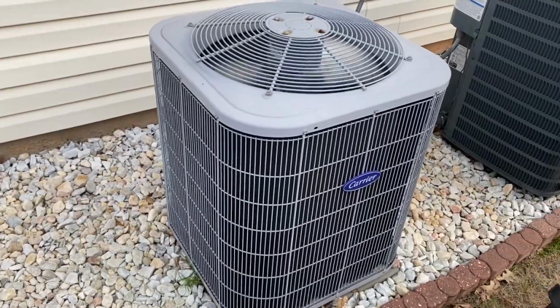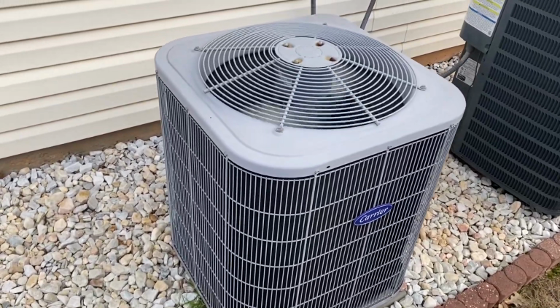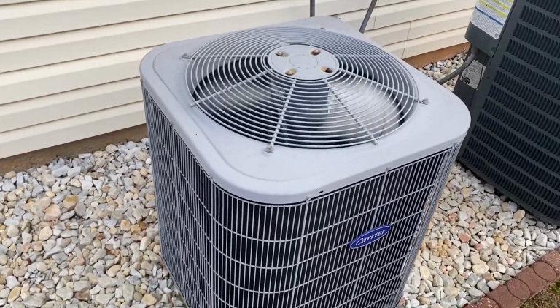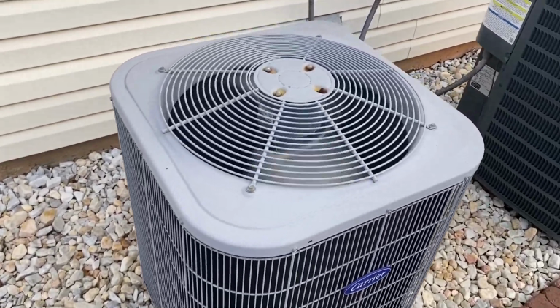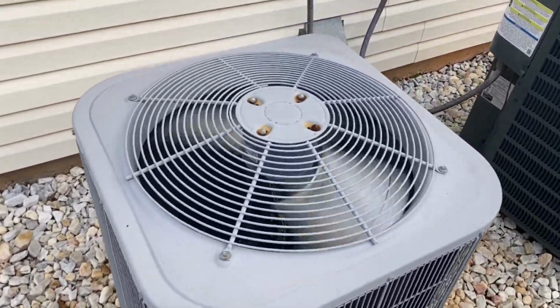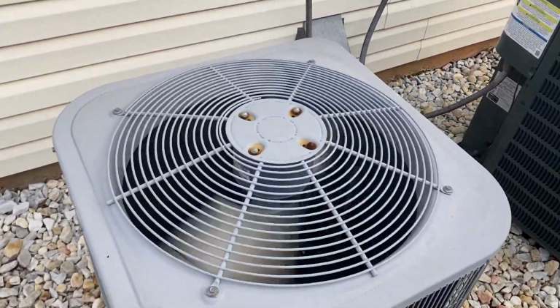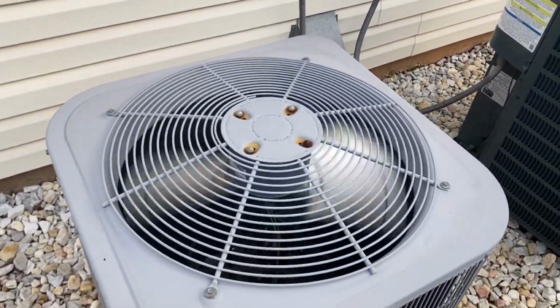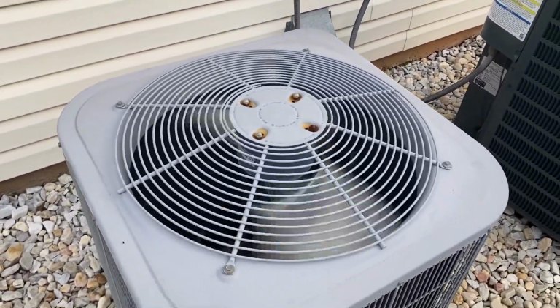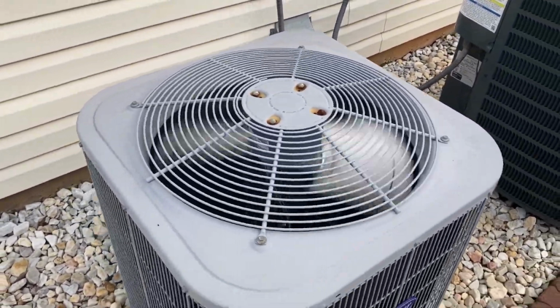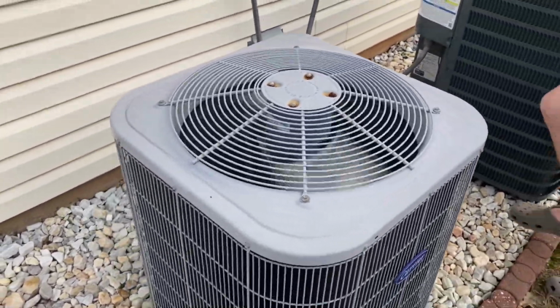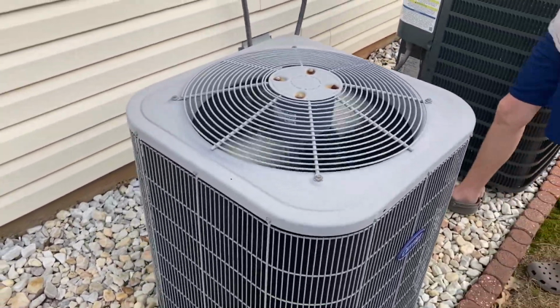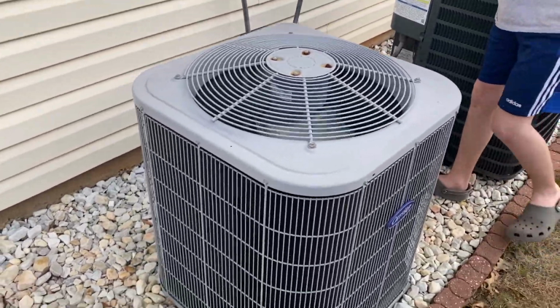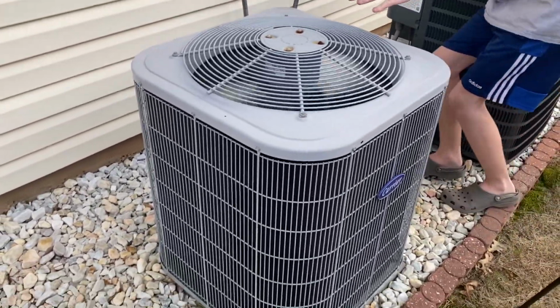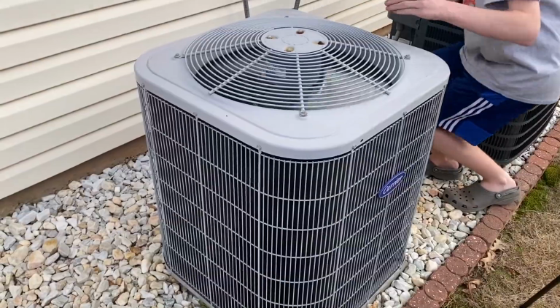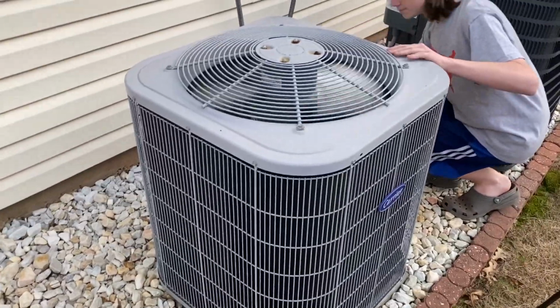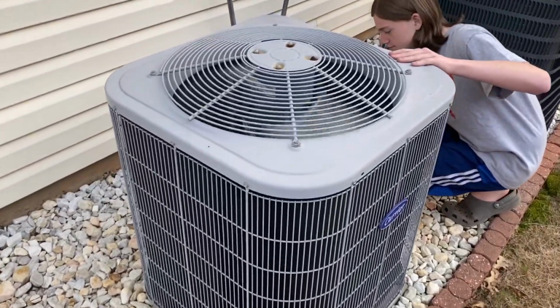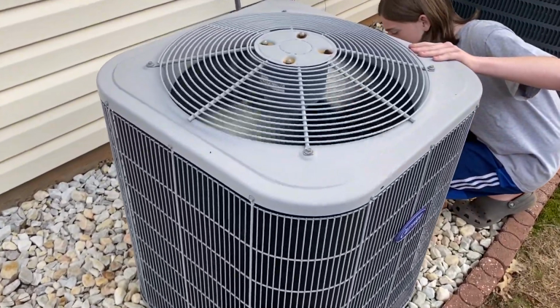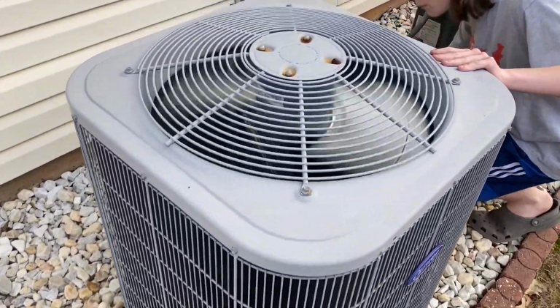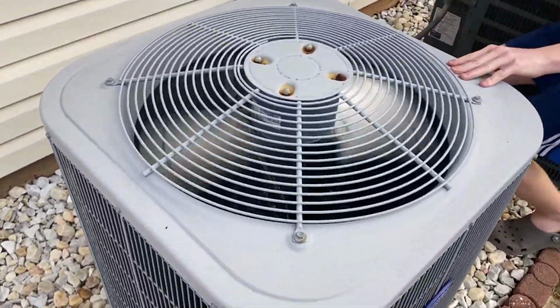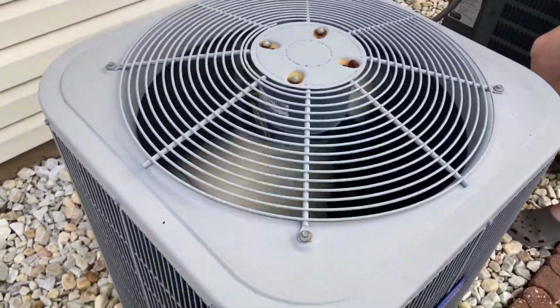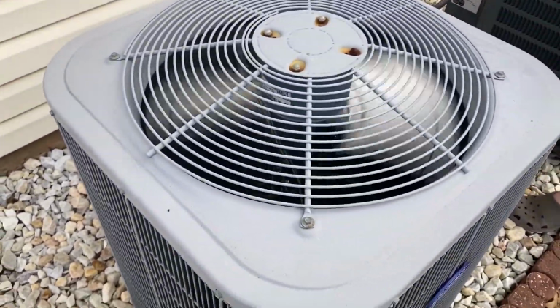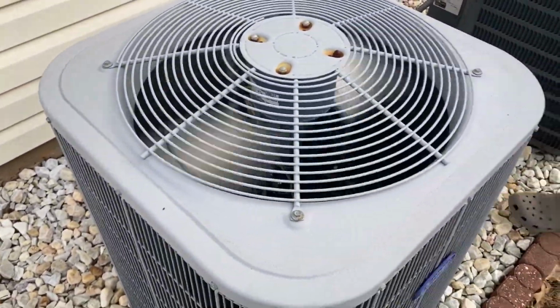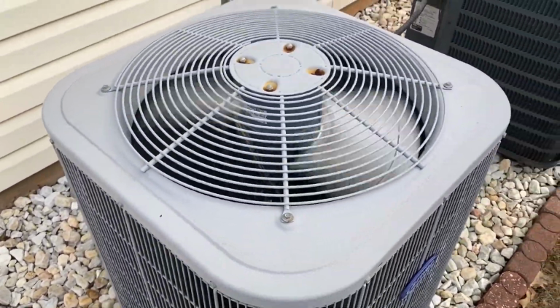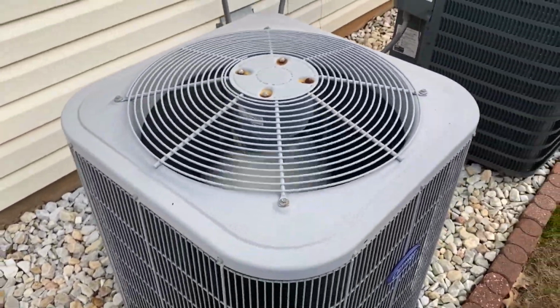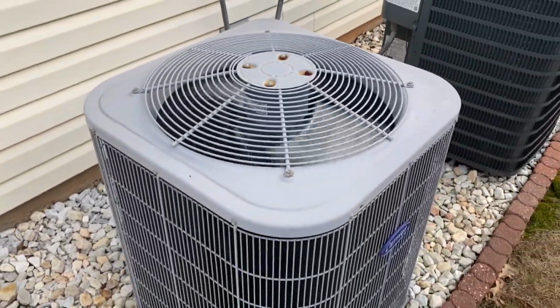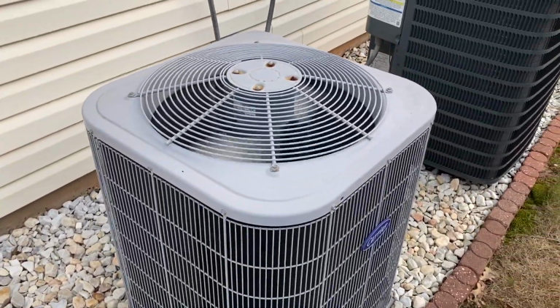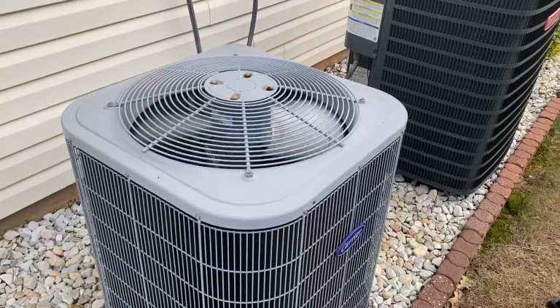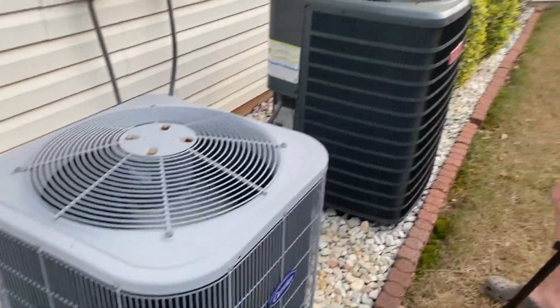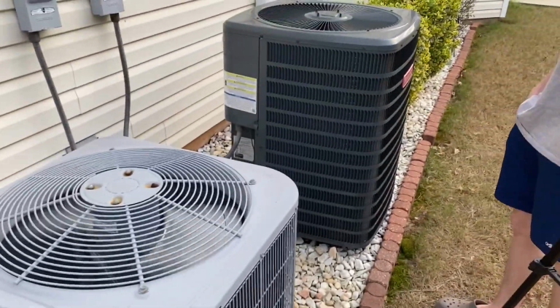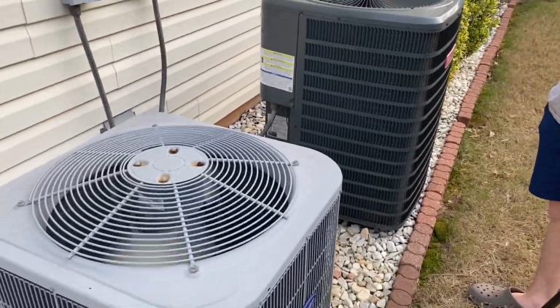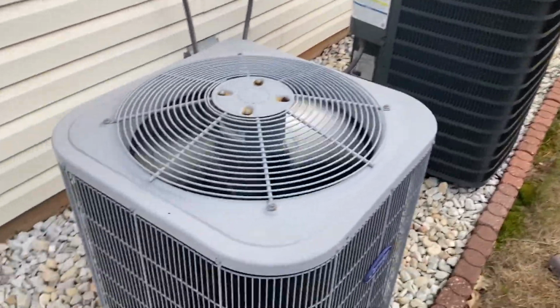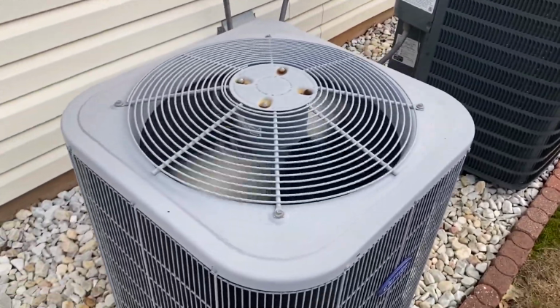I'm hoping that's what it was and the compressor's not going bad. It would be sad to see this one go — I'd probably just get another Goodman.